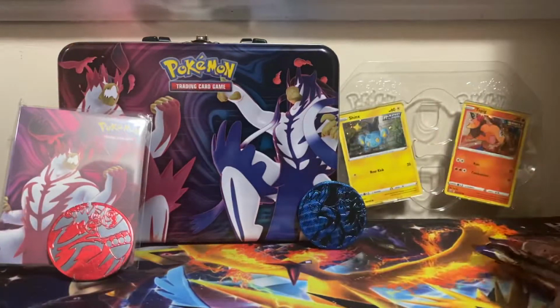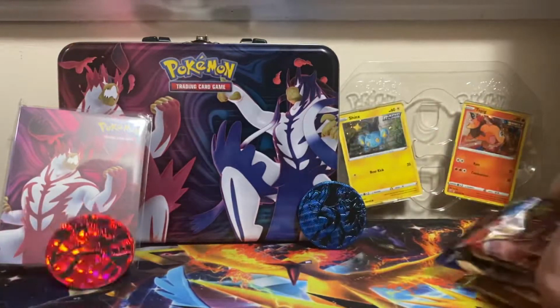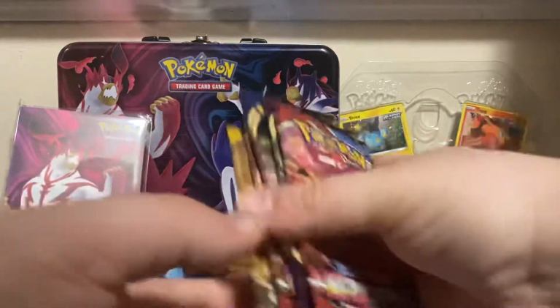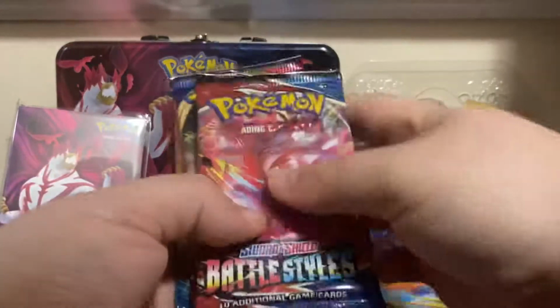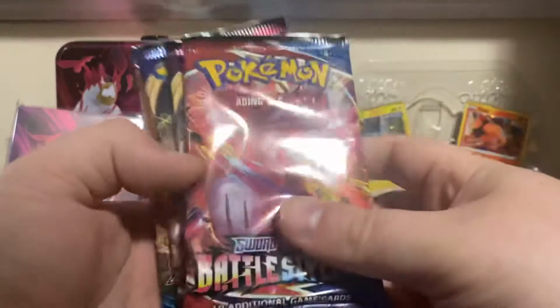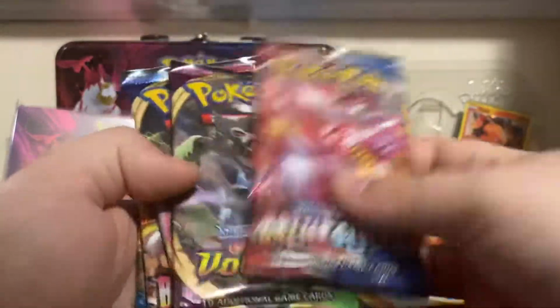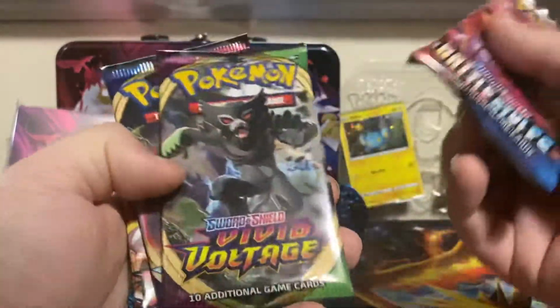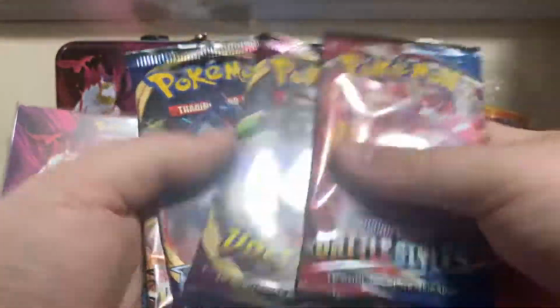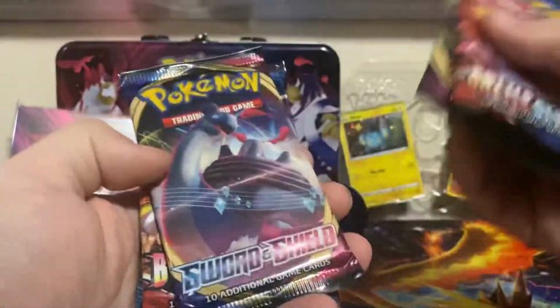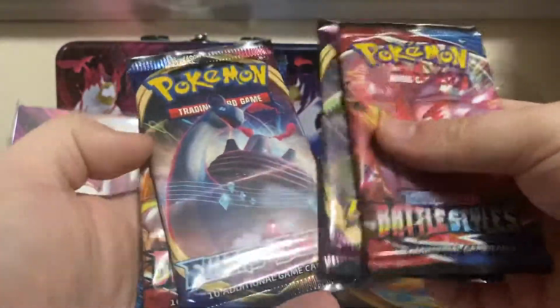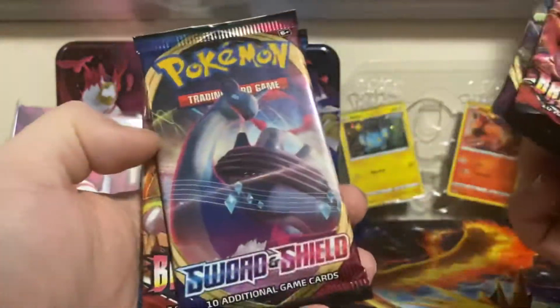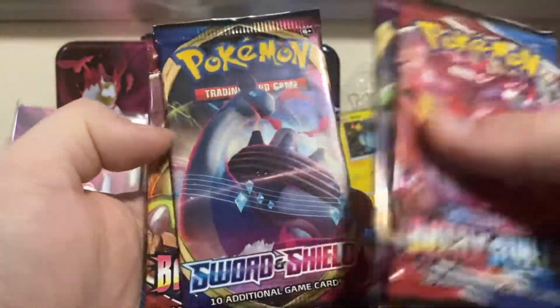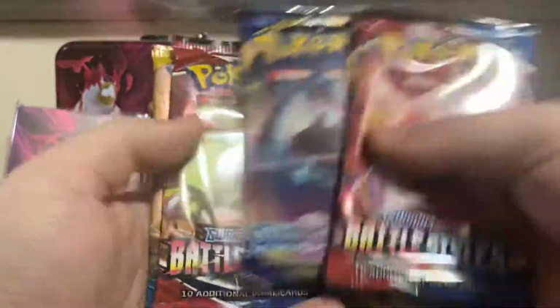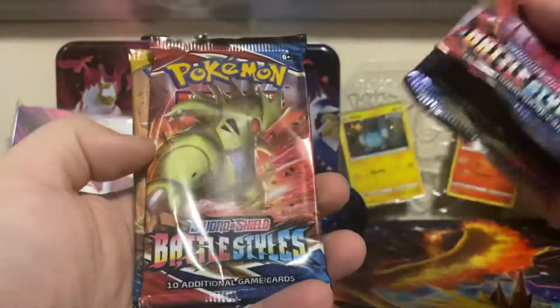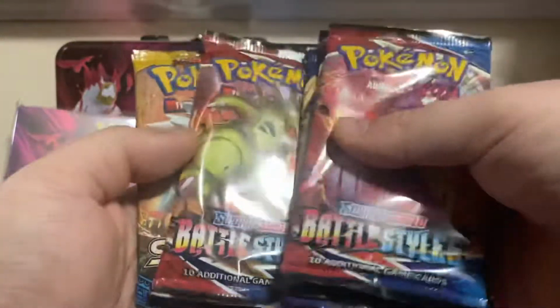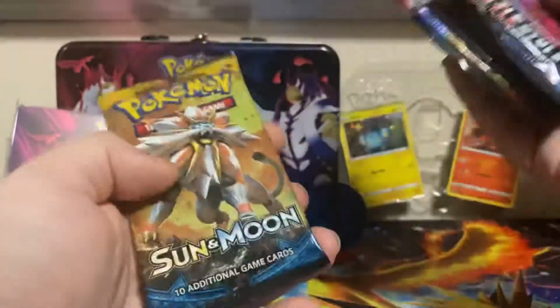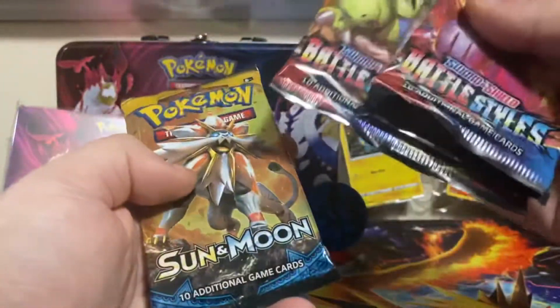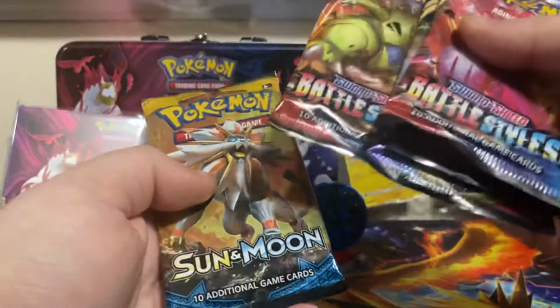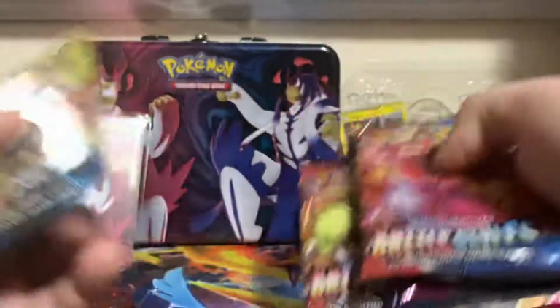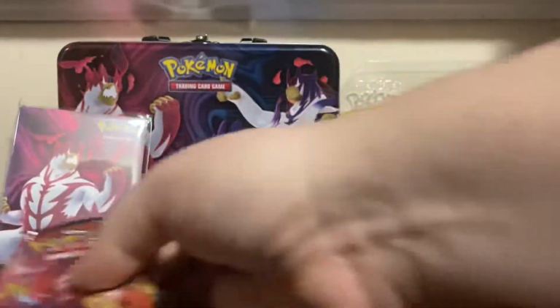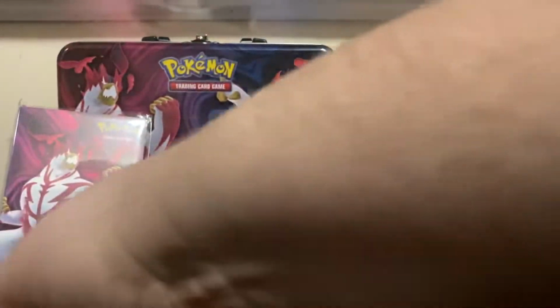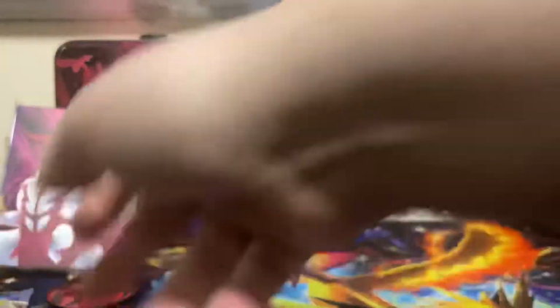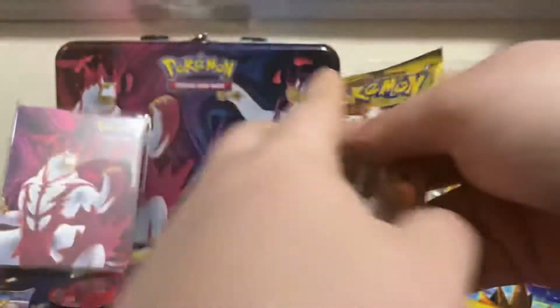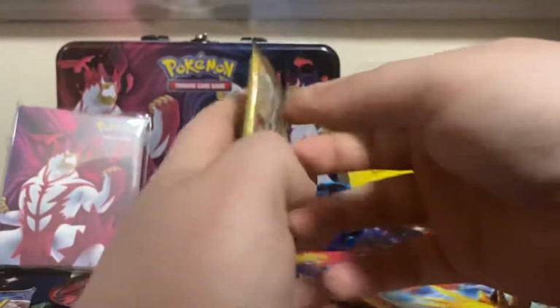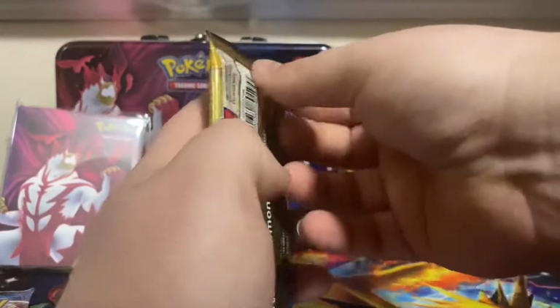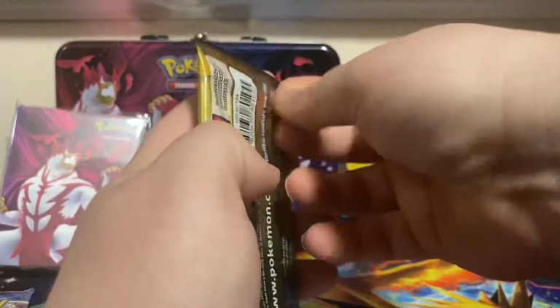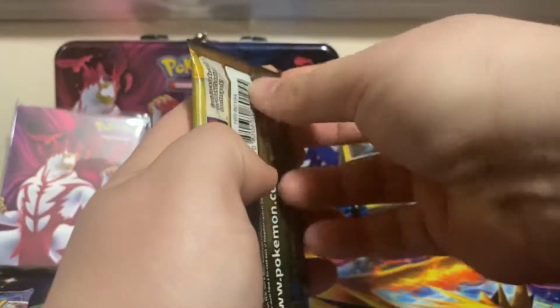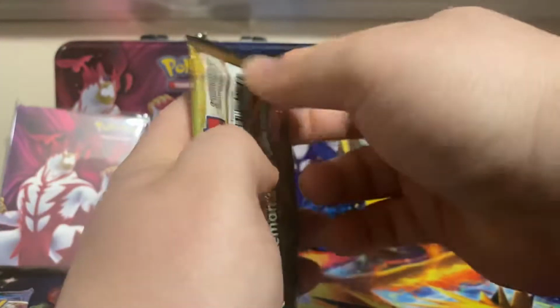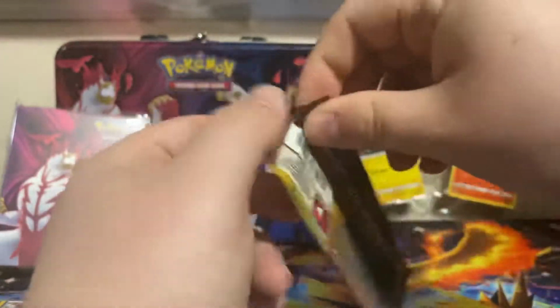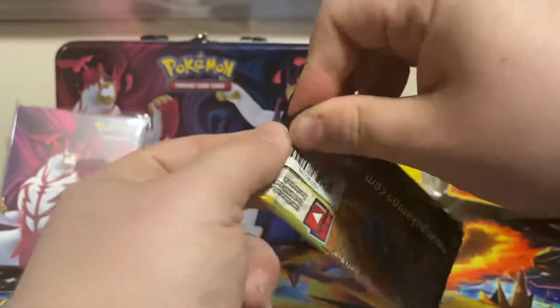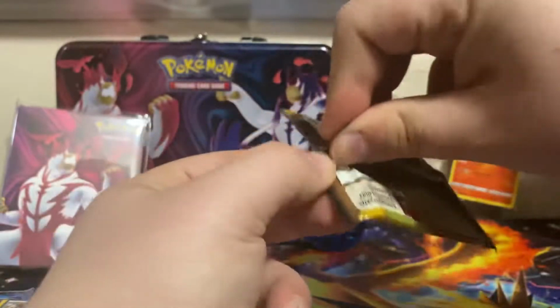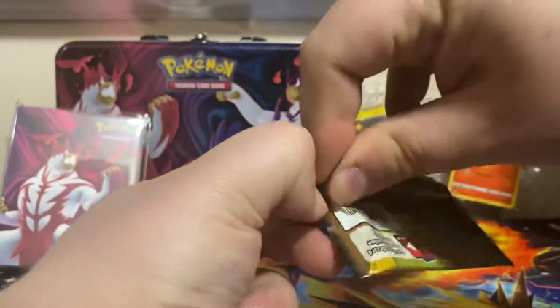Let's see what the packs are. We got Battle Styles, Vivid Voltage, Sword and Shield Base, Battle Styles, and Sun and Moon Base. We're just going to start with the Sun and Moon — get the odd ball out.